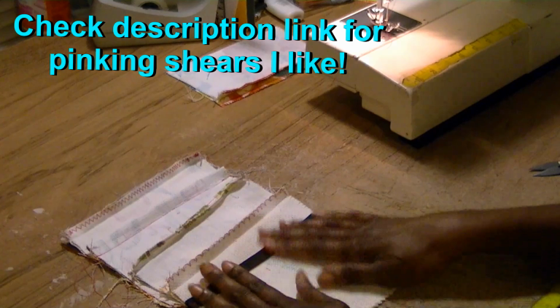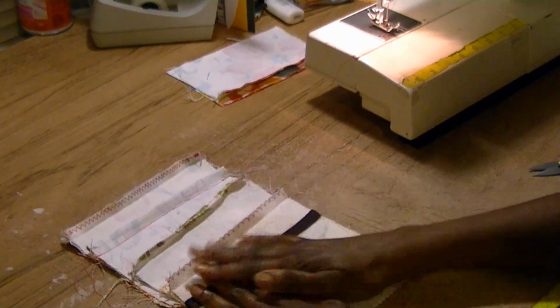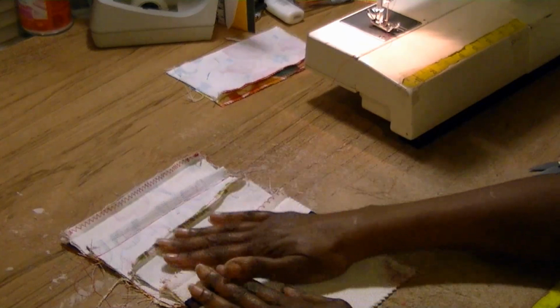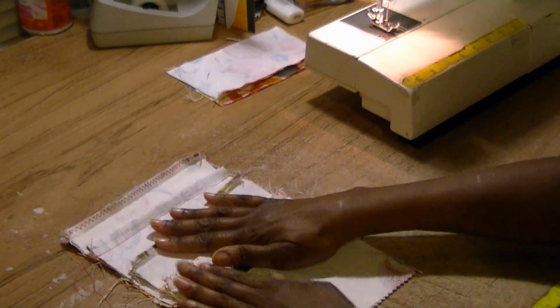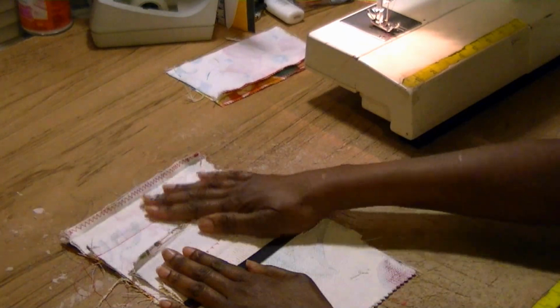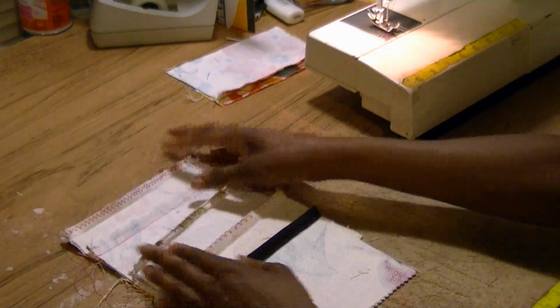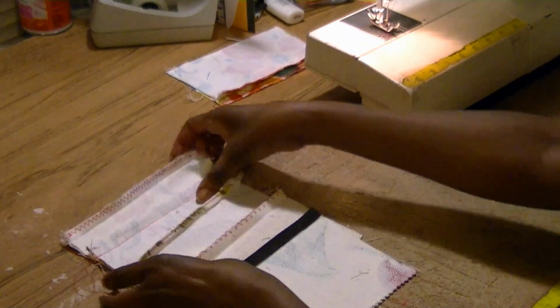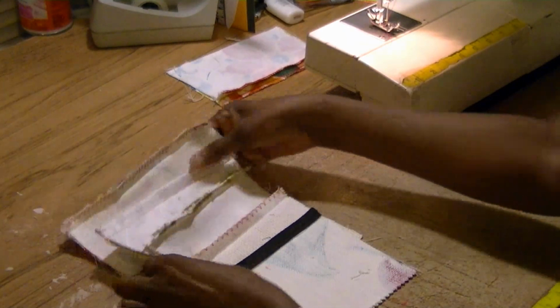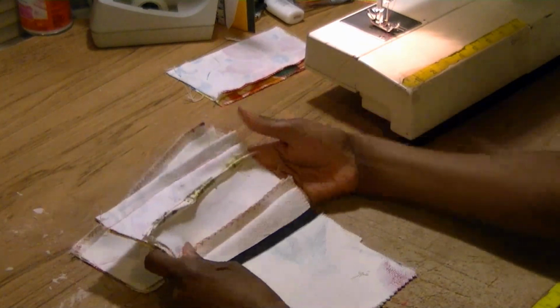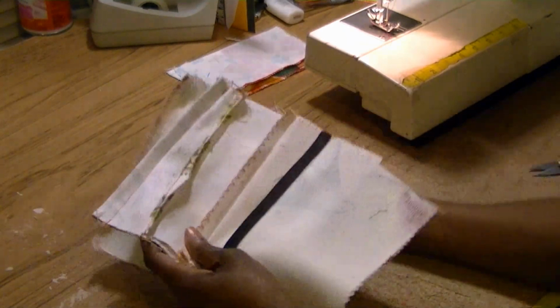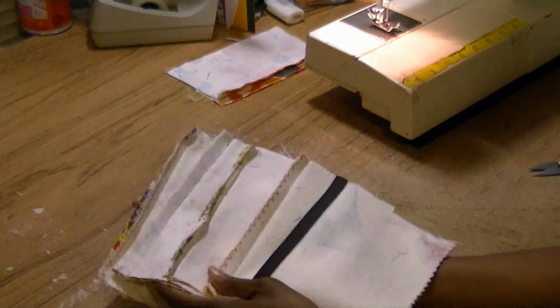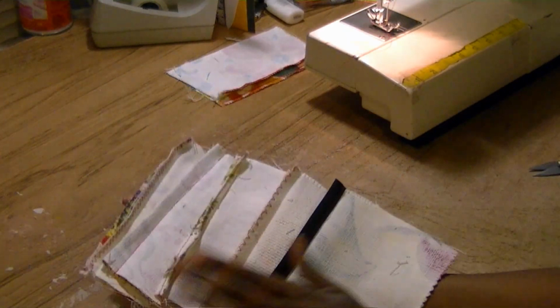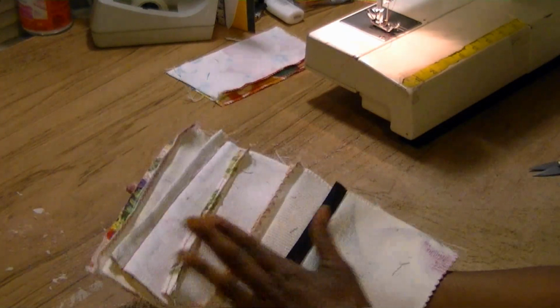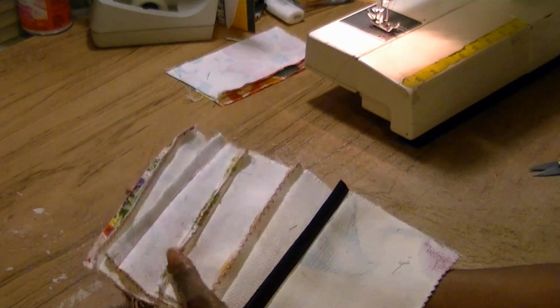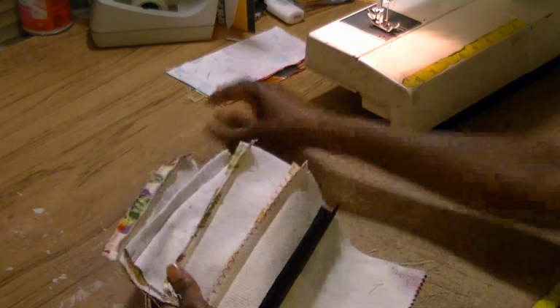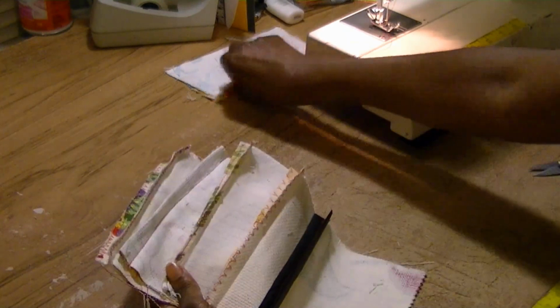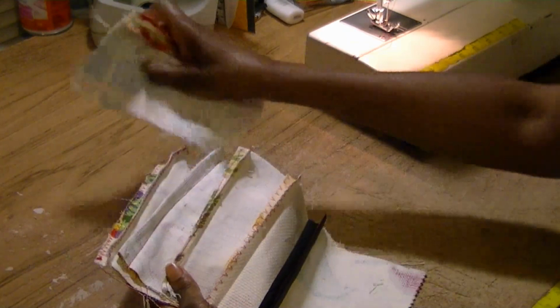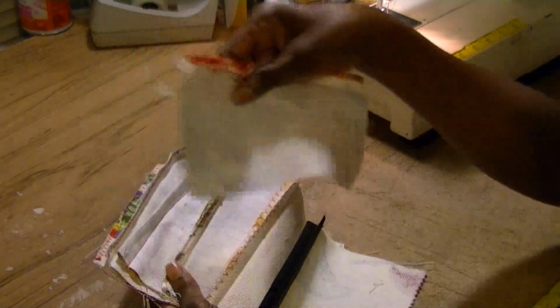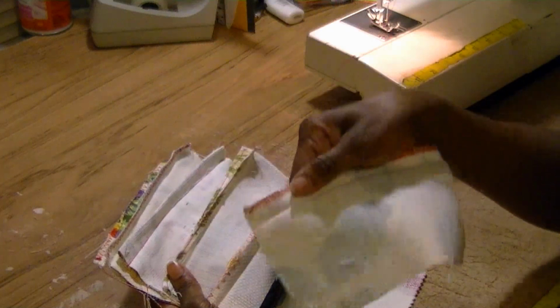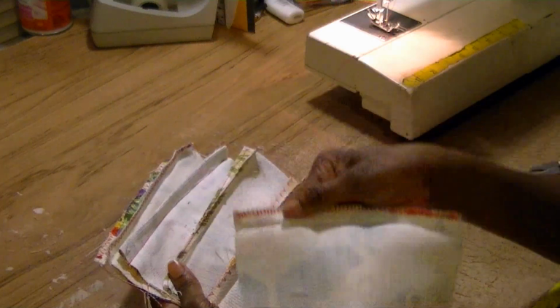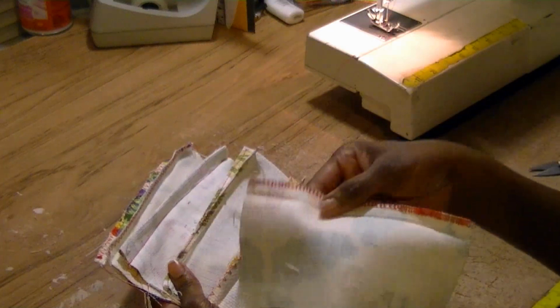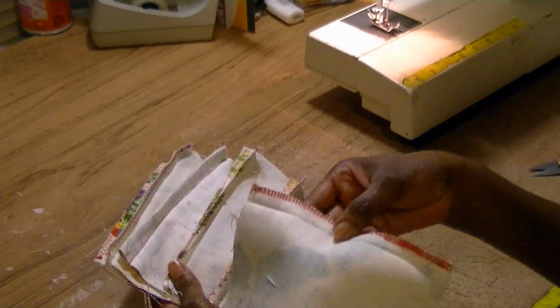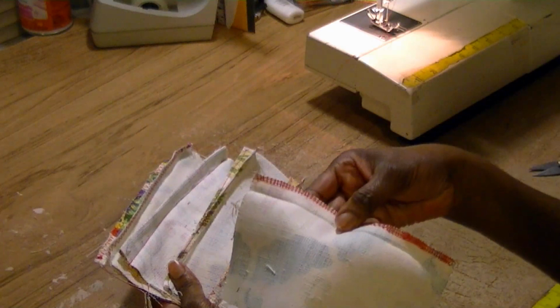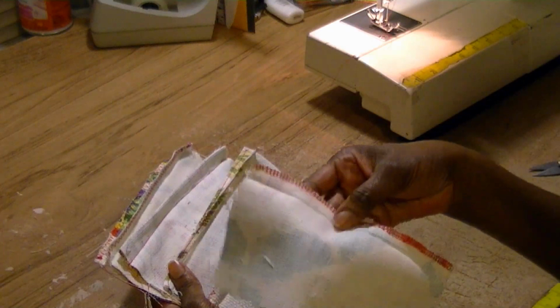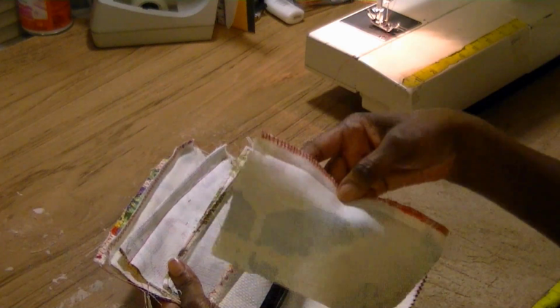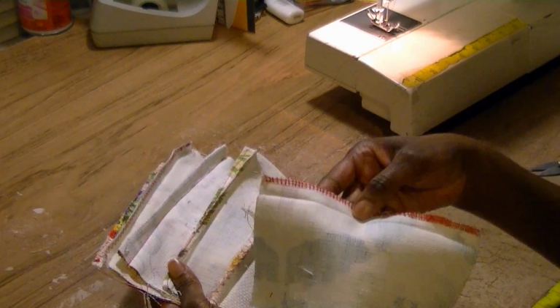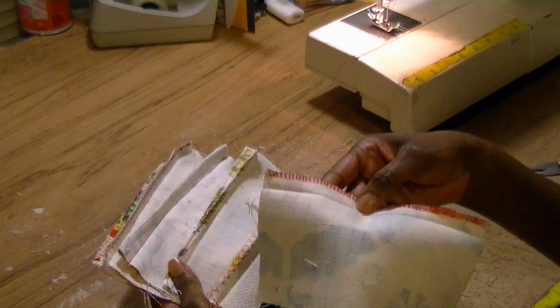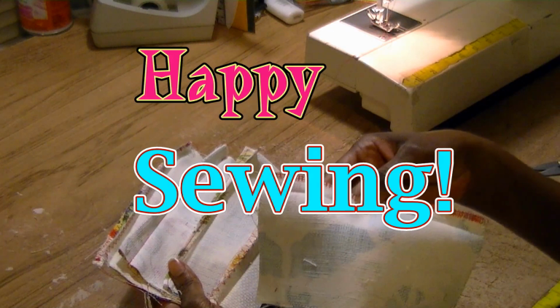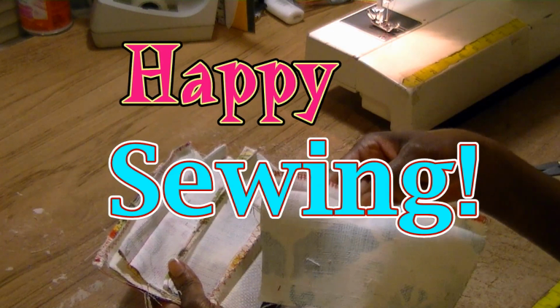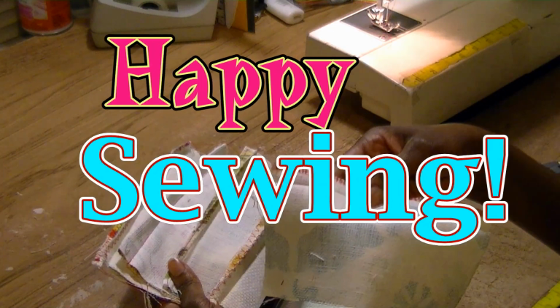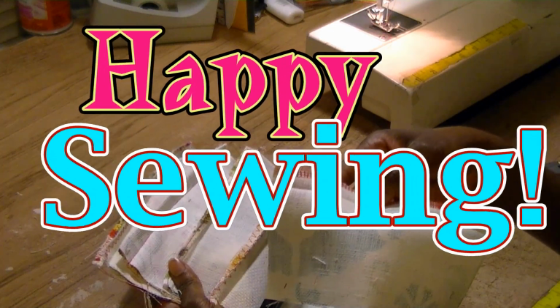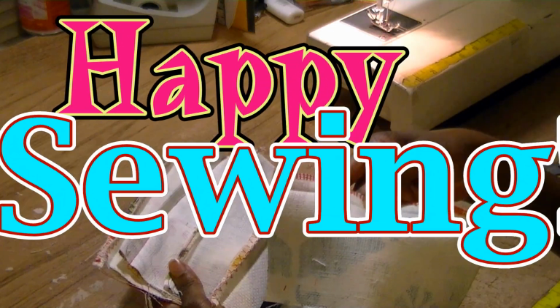I hope this tip has been helpful on how to finish your seams without a serger. You've got to try it. Happy sewing!